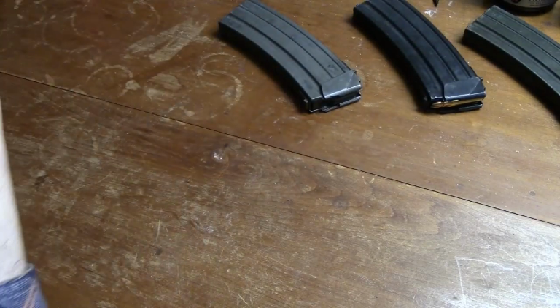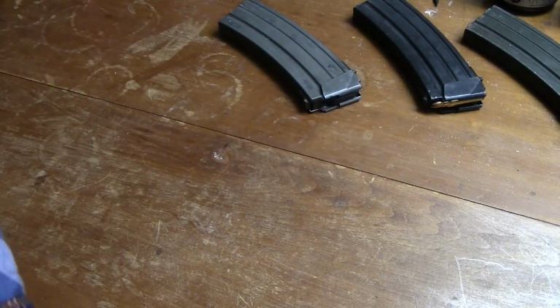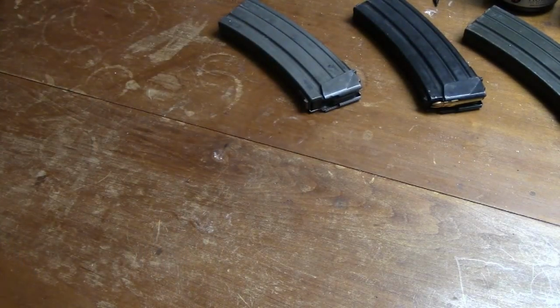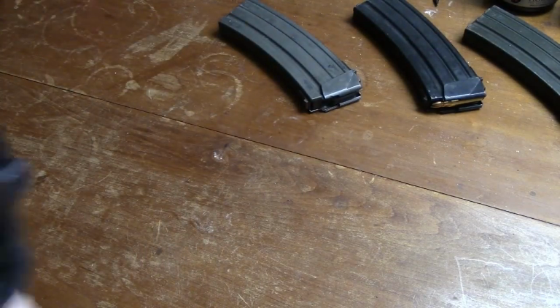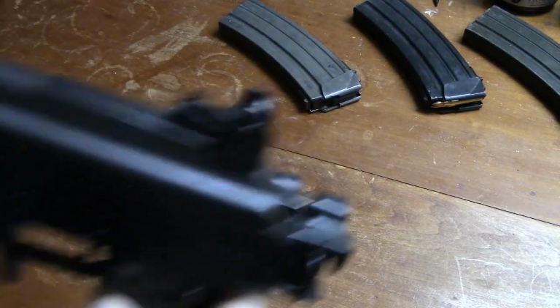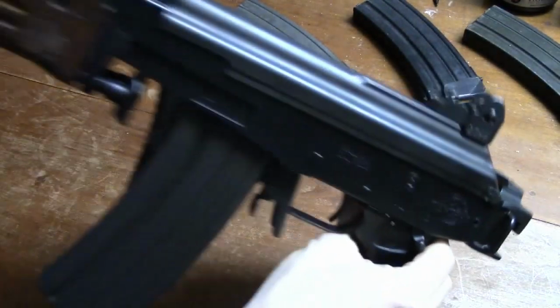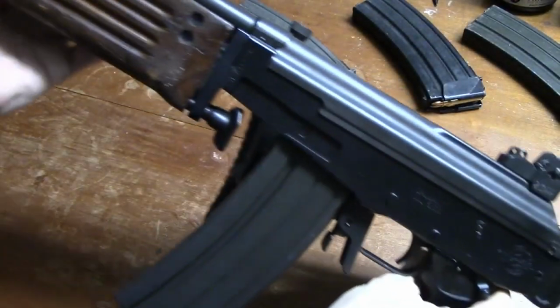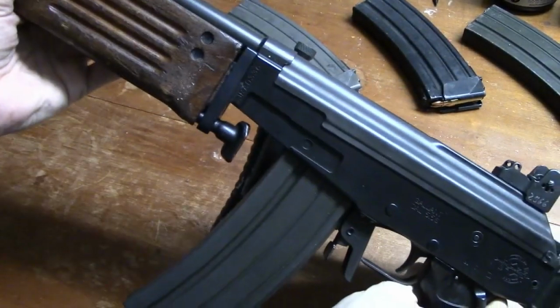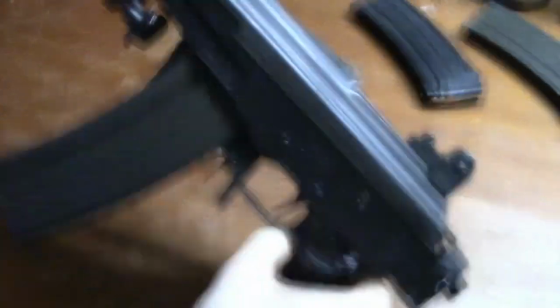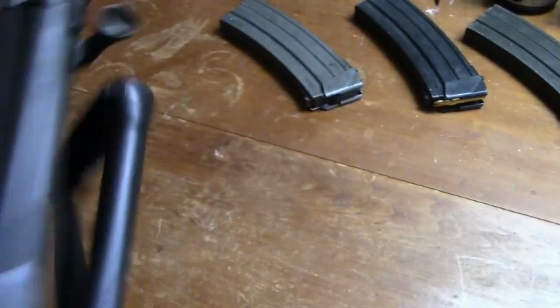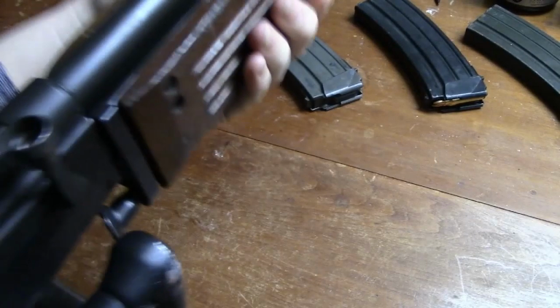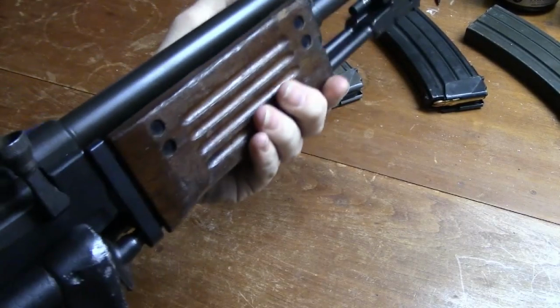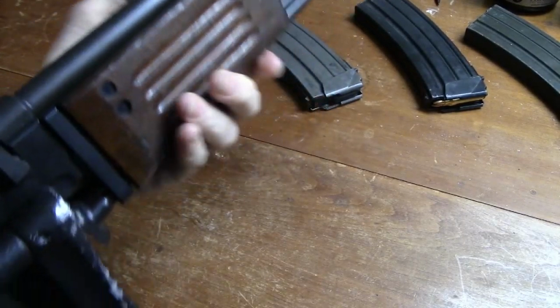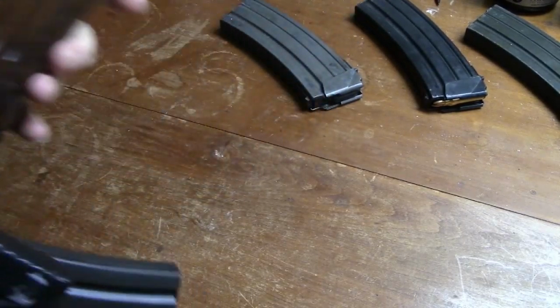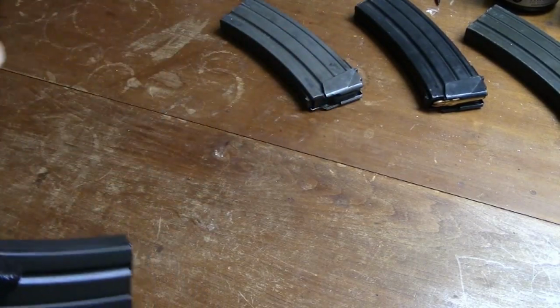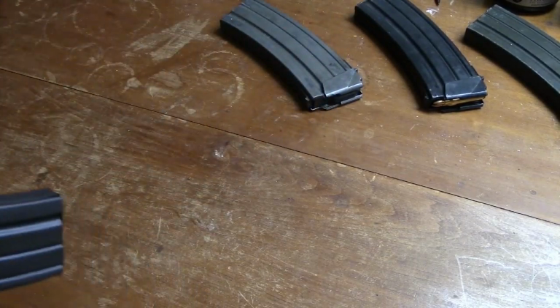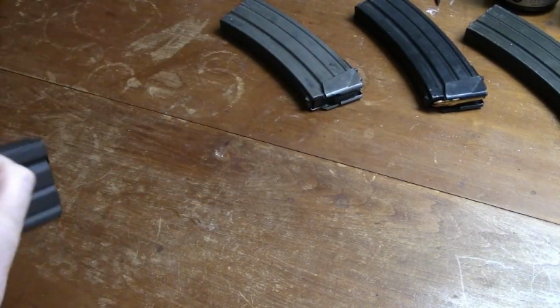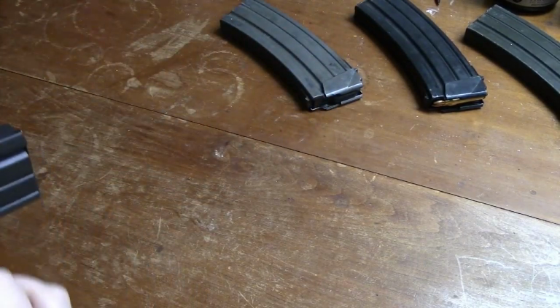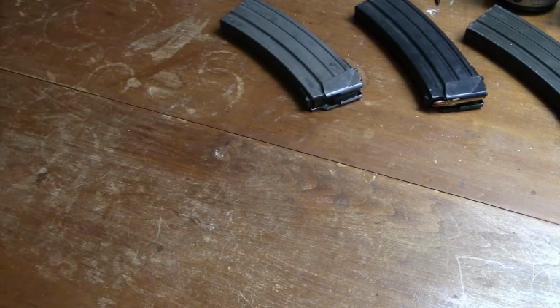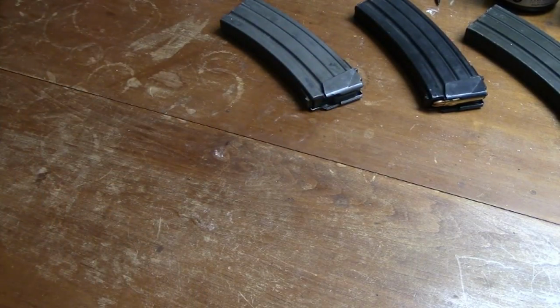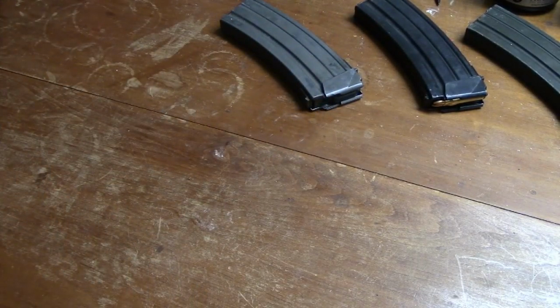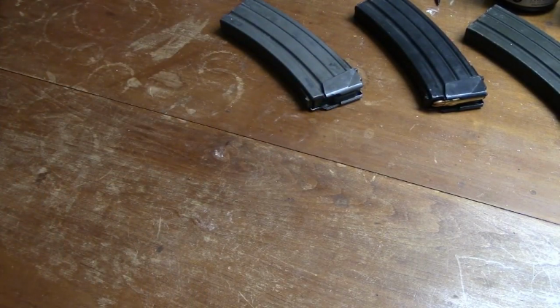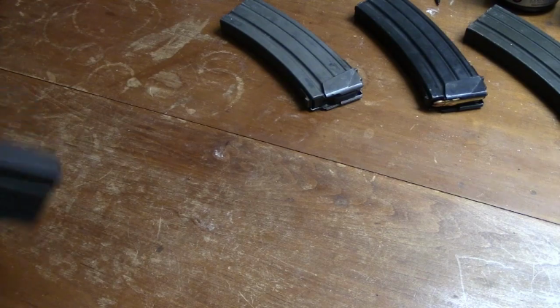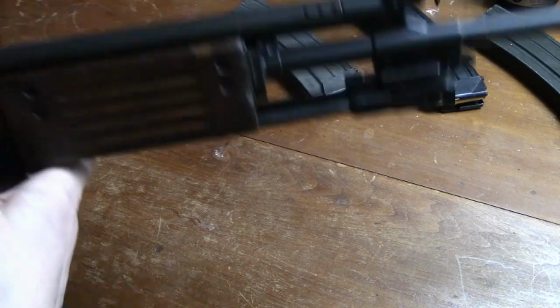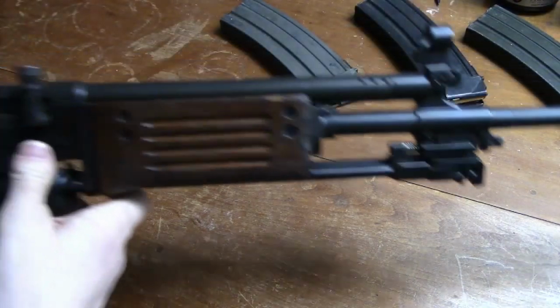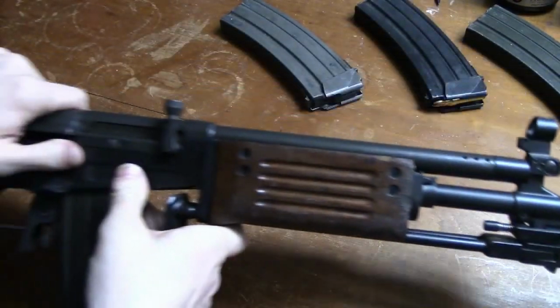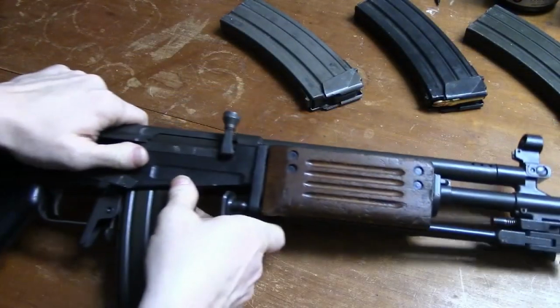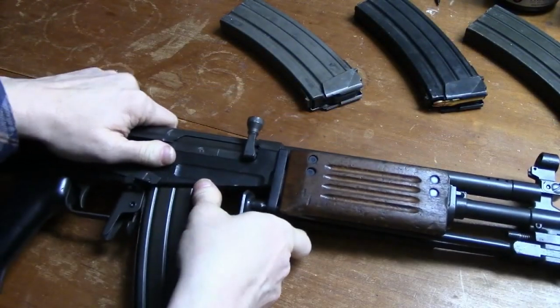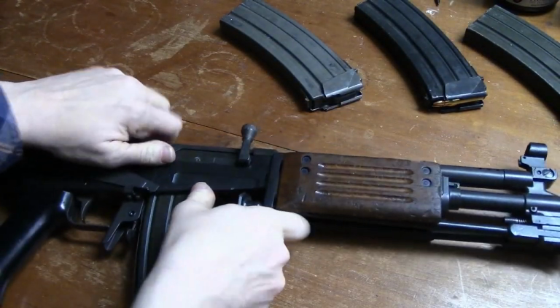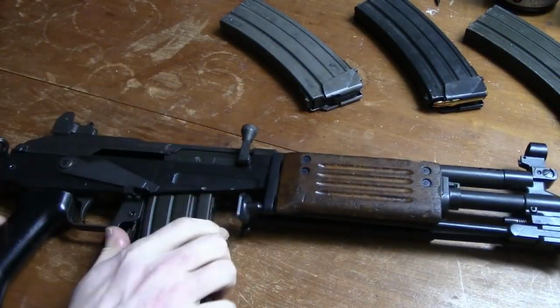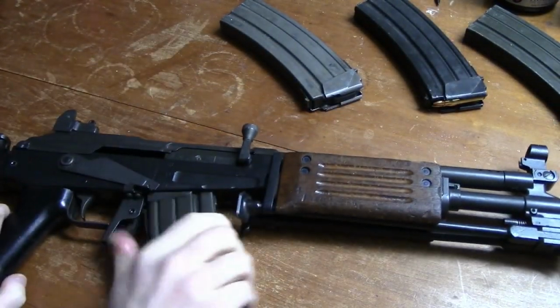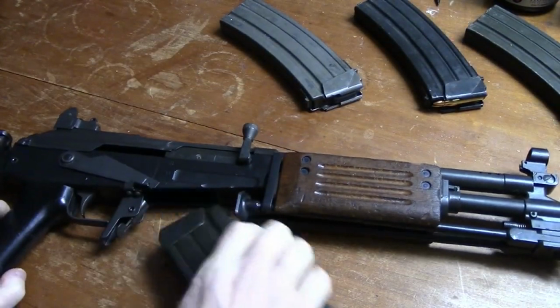The Galeel Assault Rifle is a multi-purpose personal weapon designed to serve as a basic weapon for the infantry squad. The rifle is a lightweight, air-cooled, gas-operated, magazine-fed, shoulder- or hip-fired weapon.